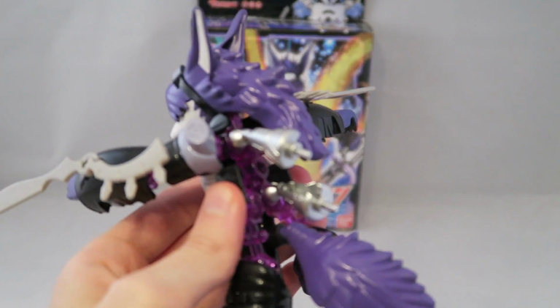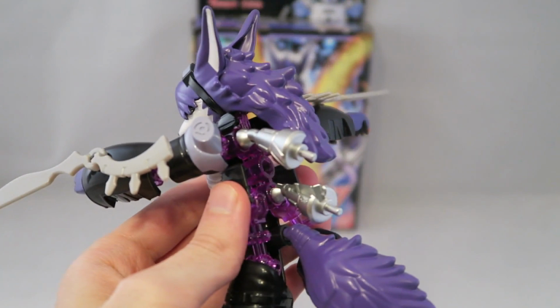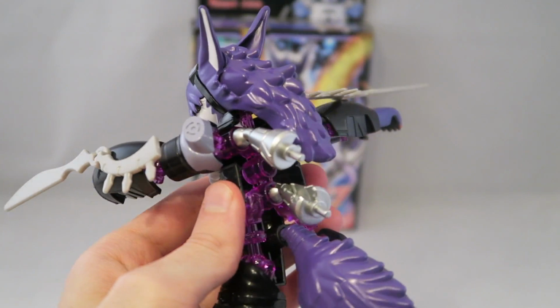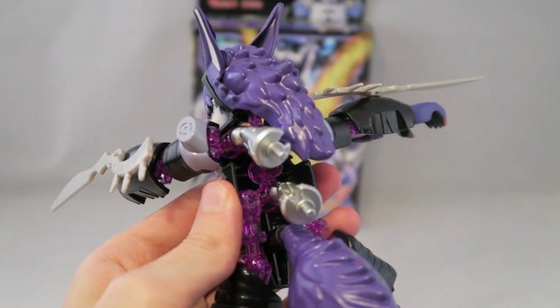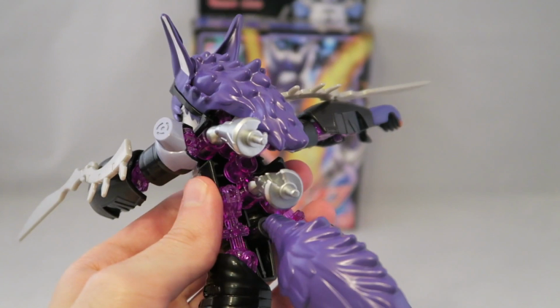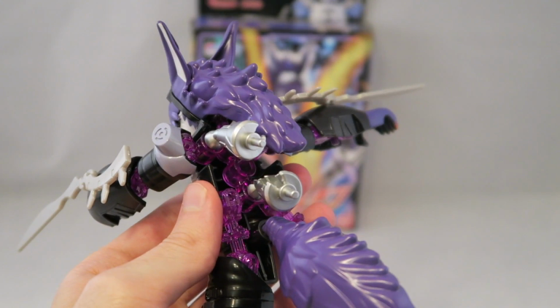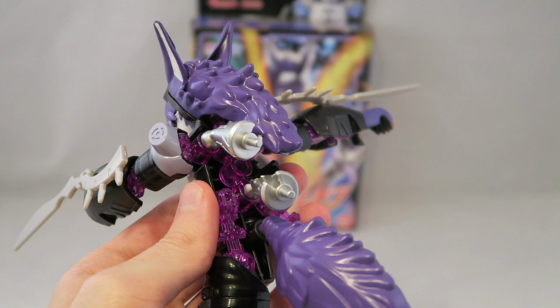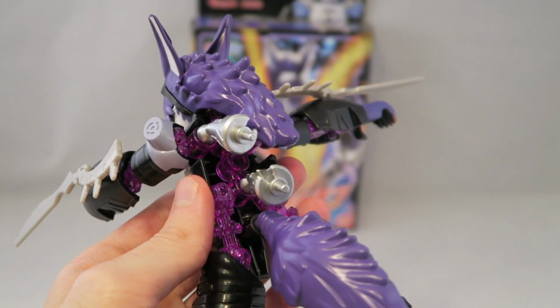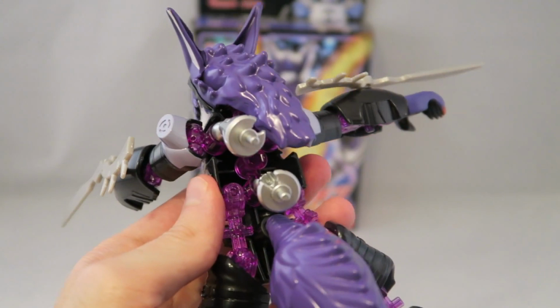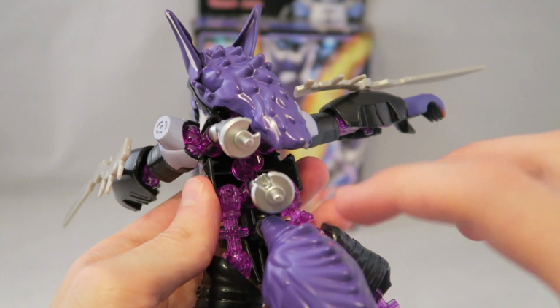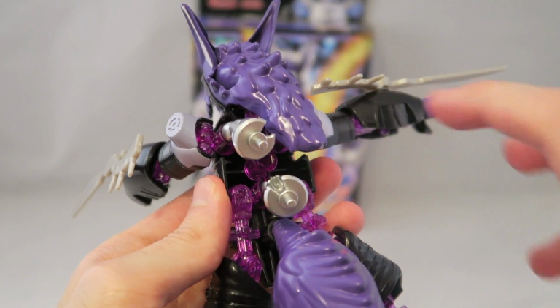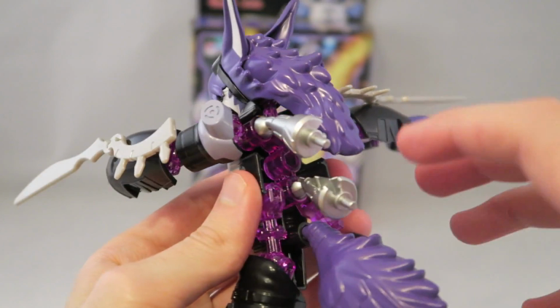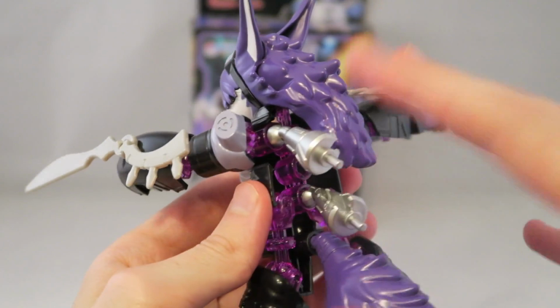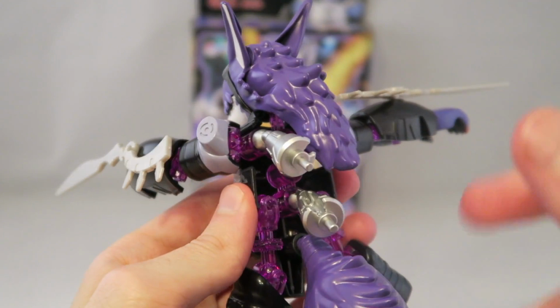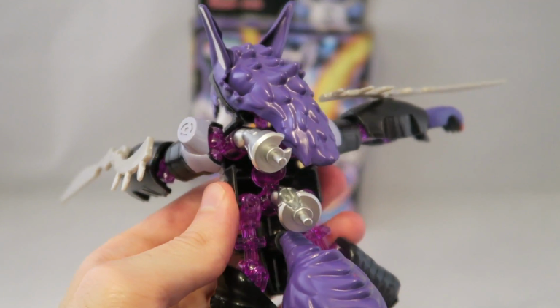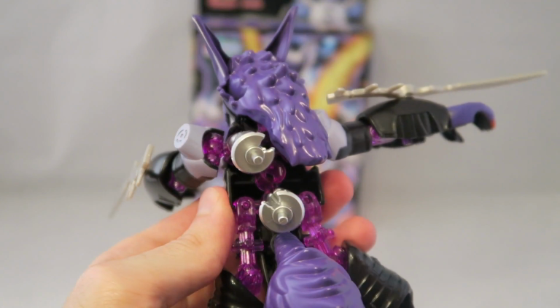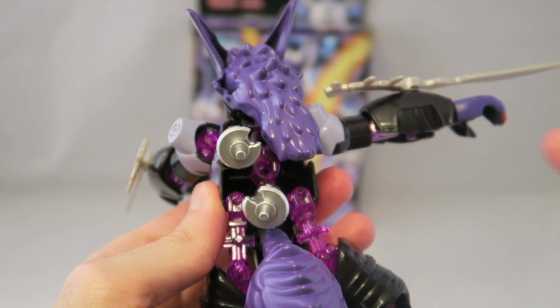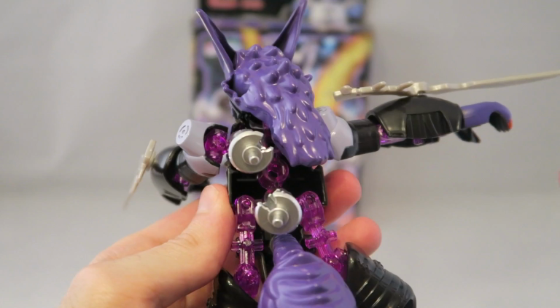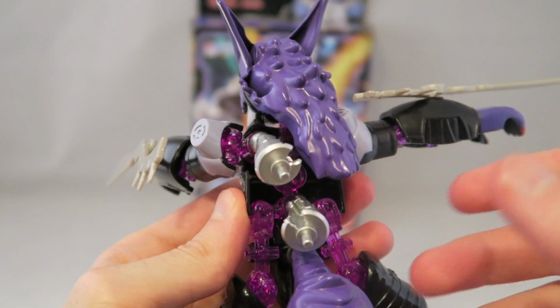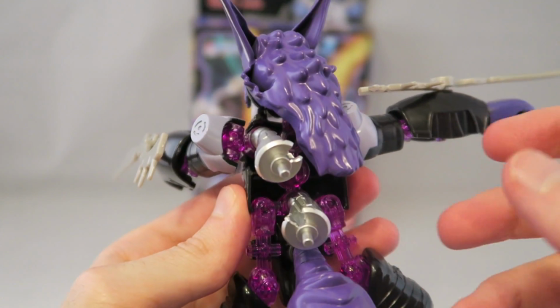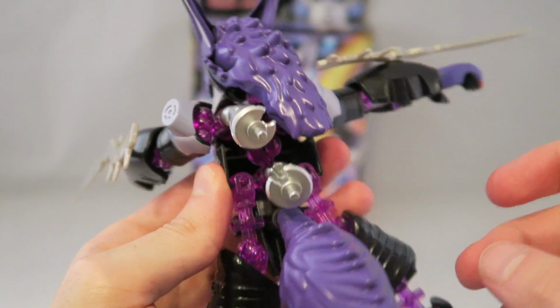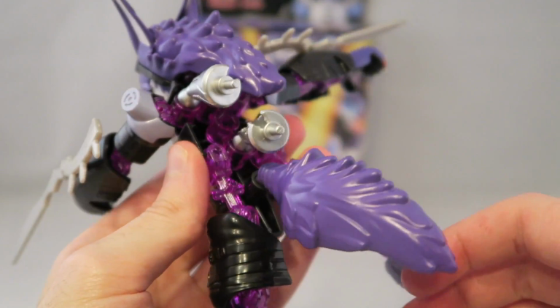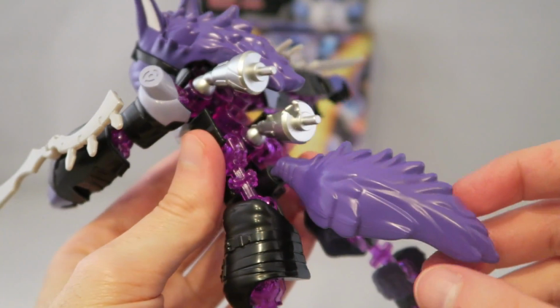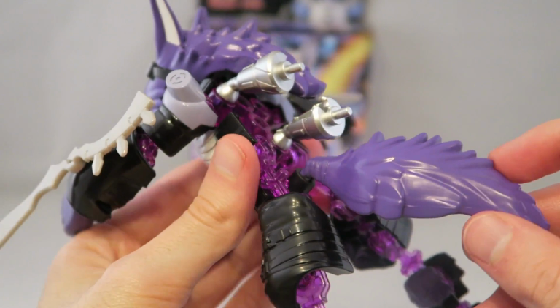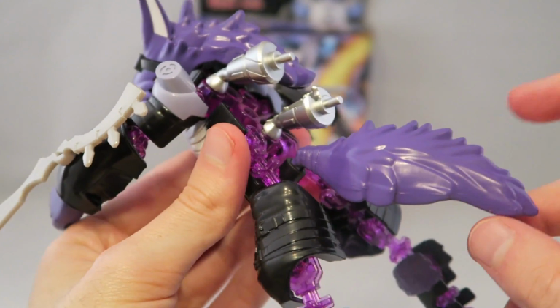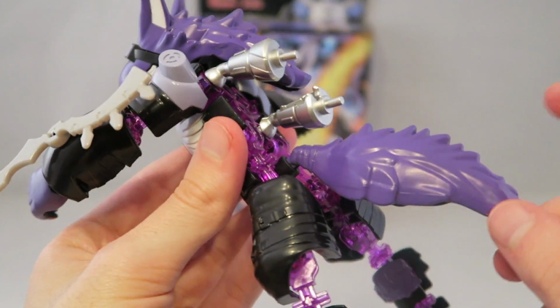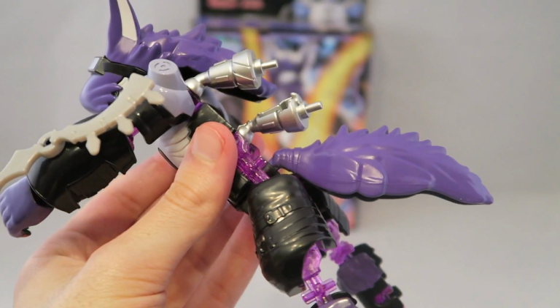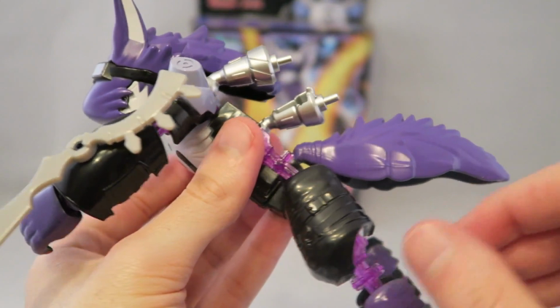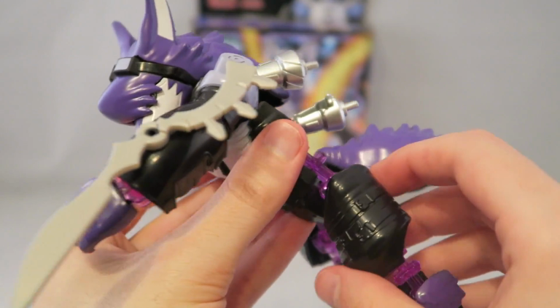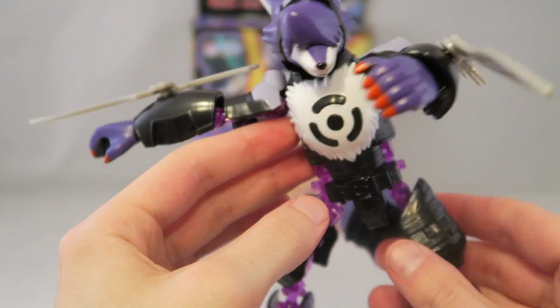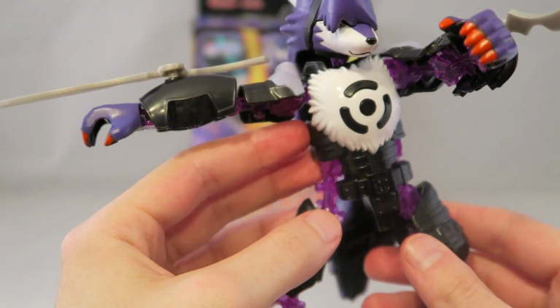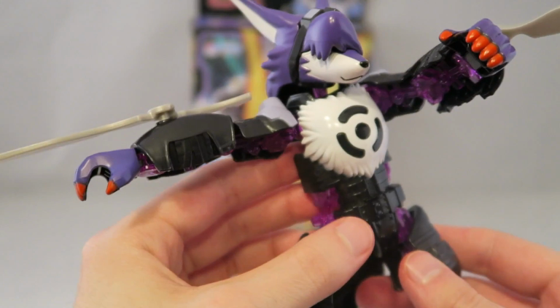Like I mentioned in the previous Ultimate Atmon reviews, I like that those pieces are smaller and understated and out of the way, but here it doesn't really do that. Also, the tail has a tendency to come off quite easily.